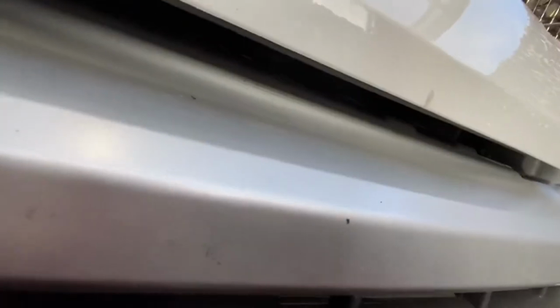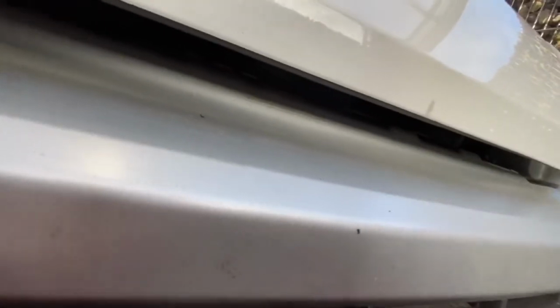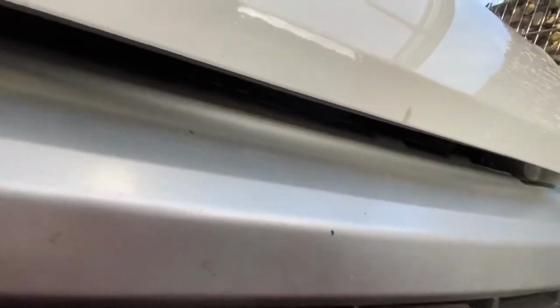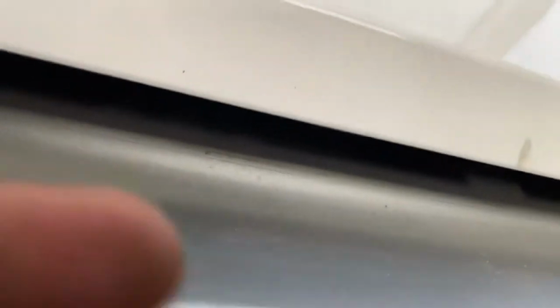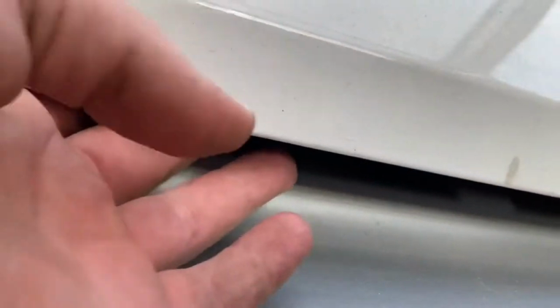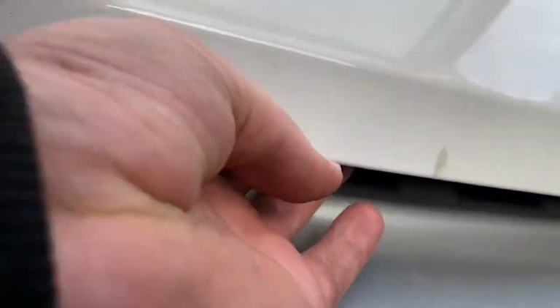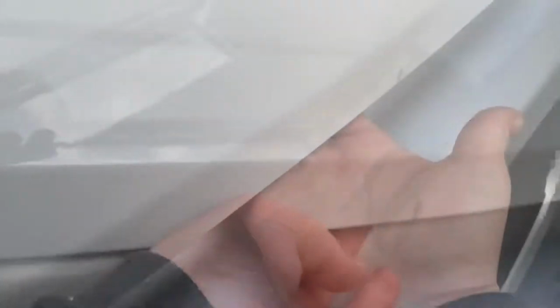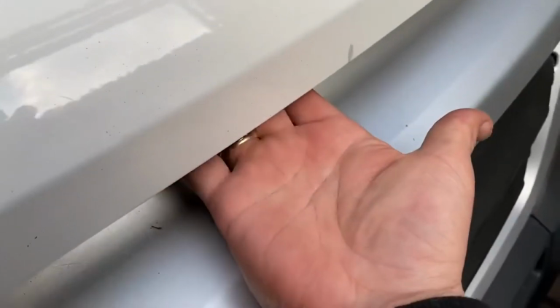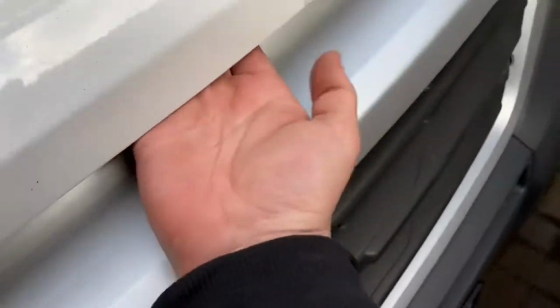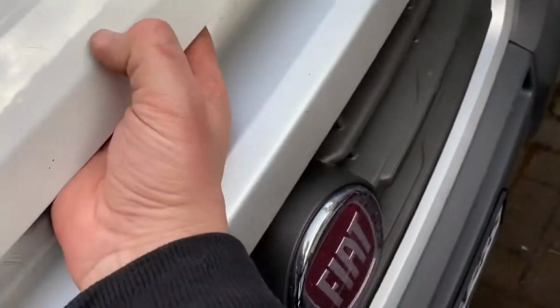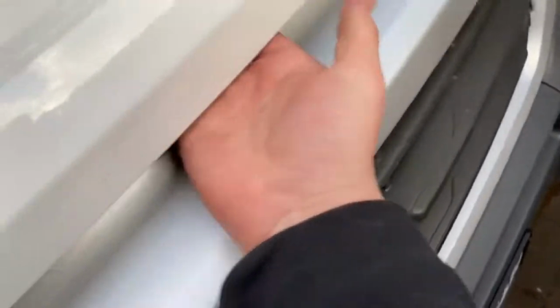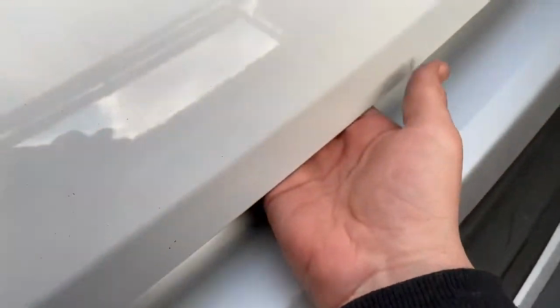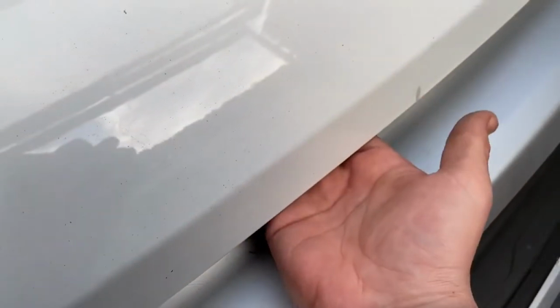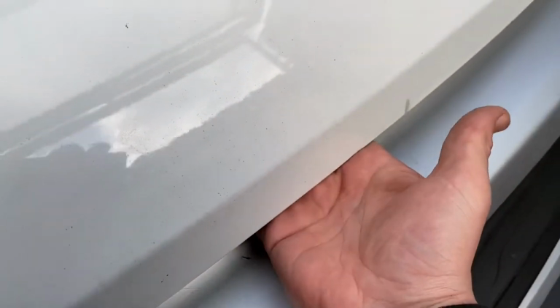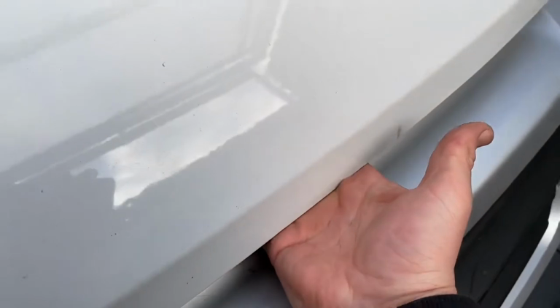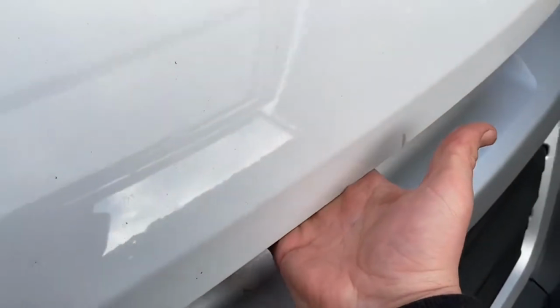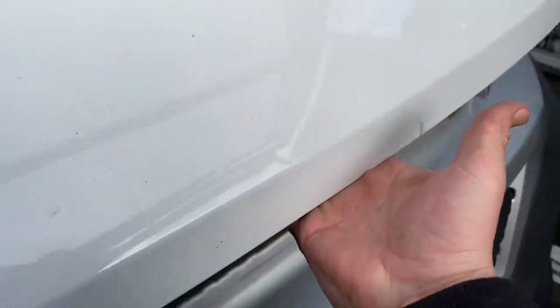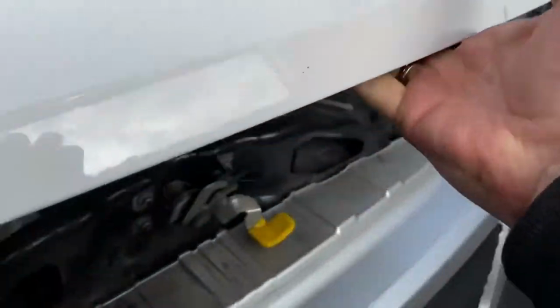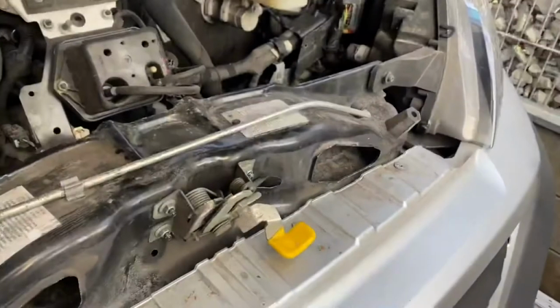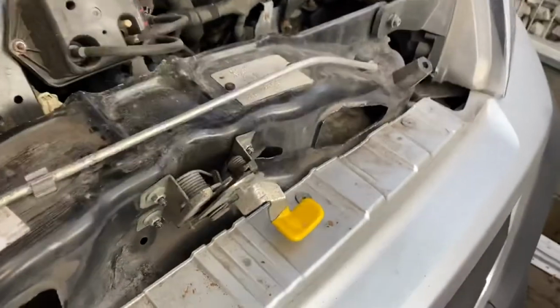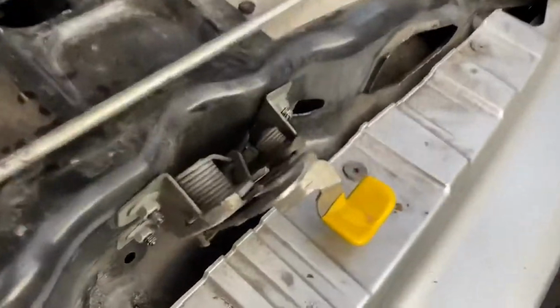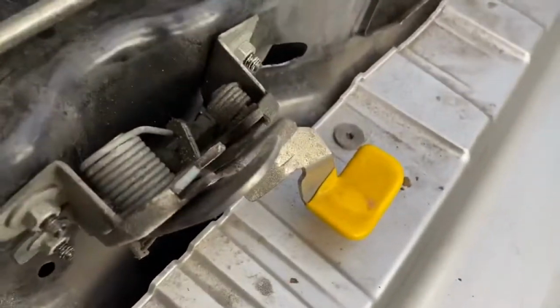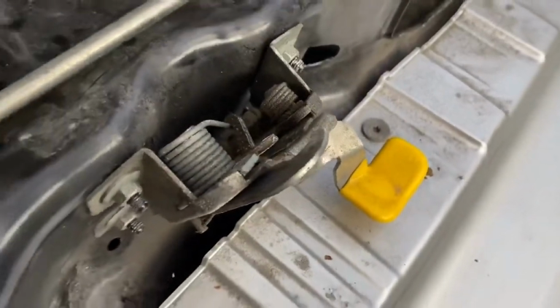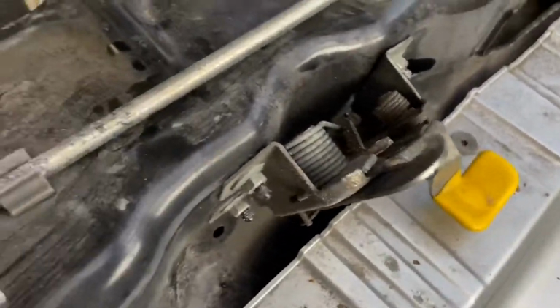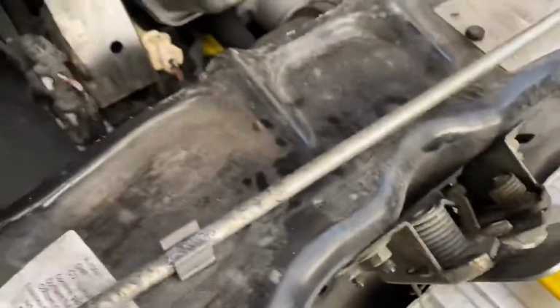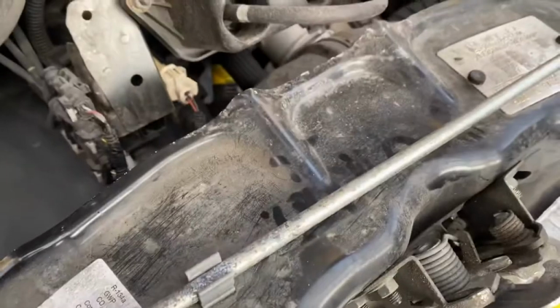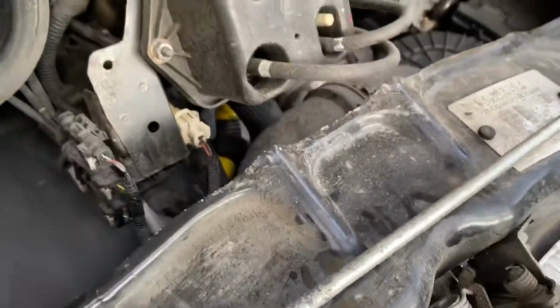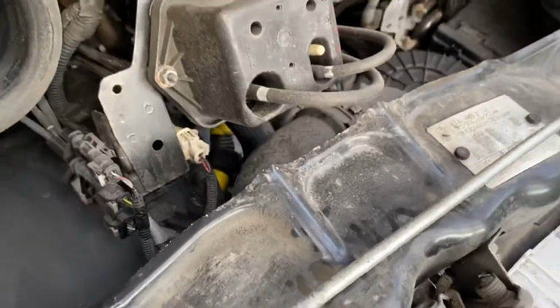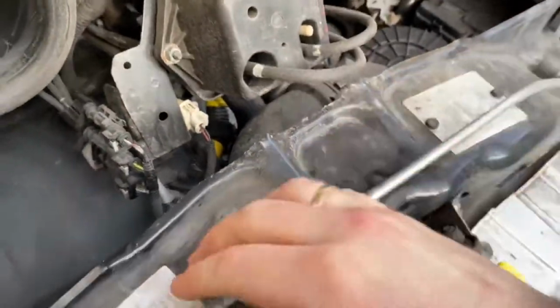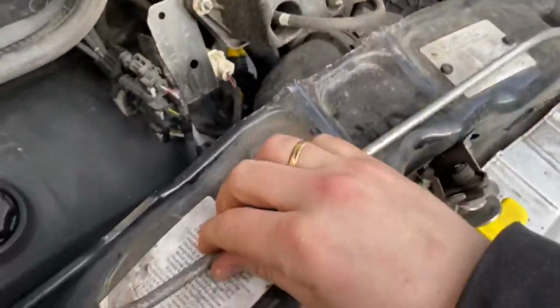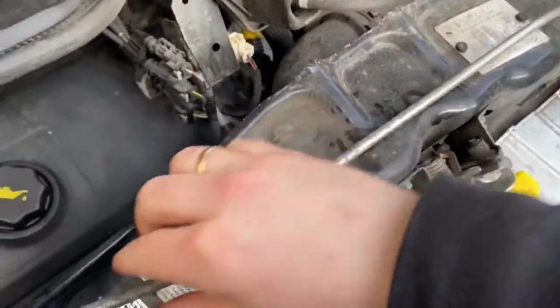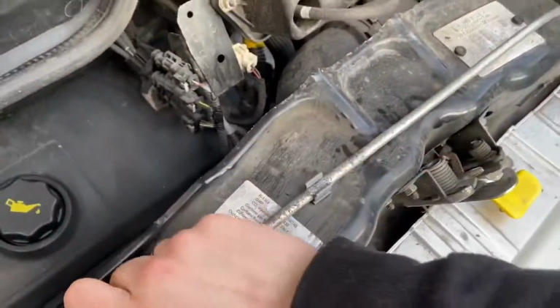At the front there is a Fiat sign, and over it you can feel a lever. You have to bend this lever a little bit, and then it is ready to open the car hood.